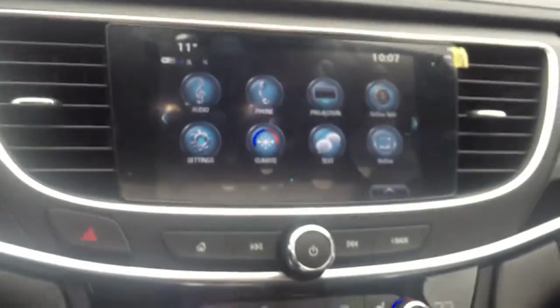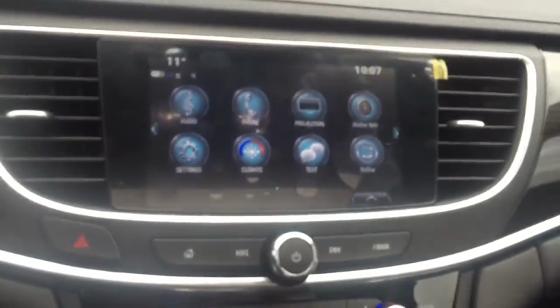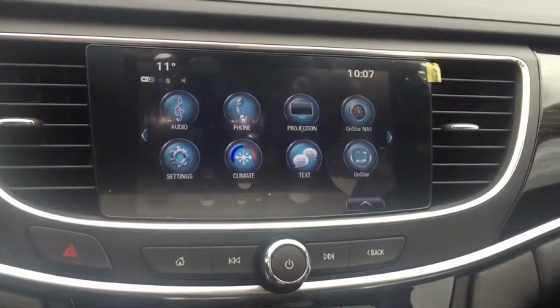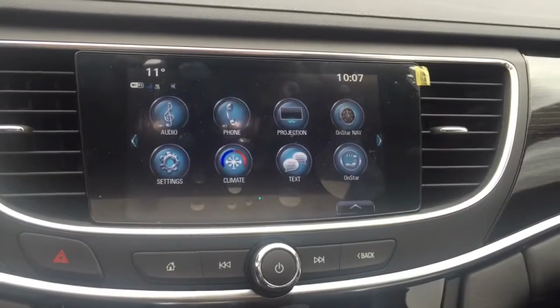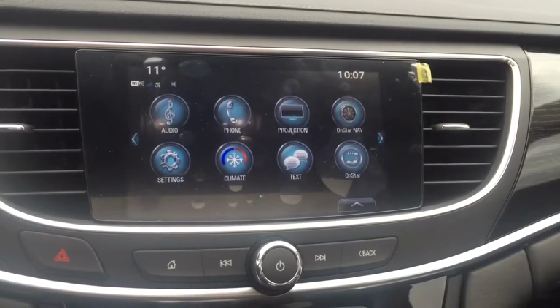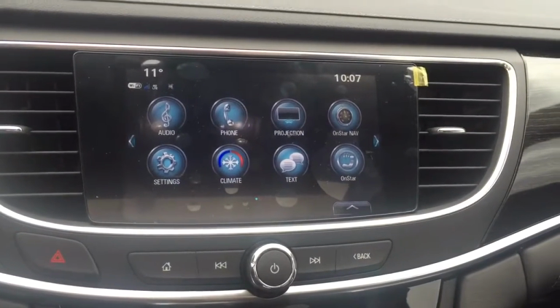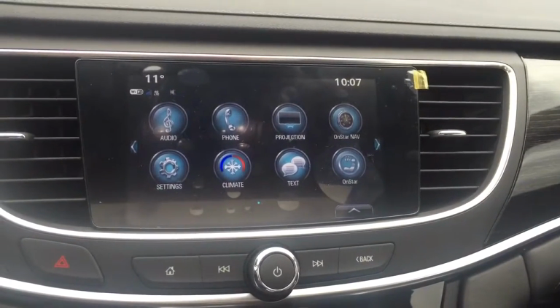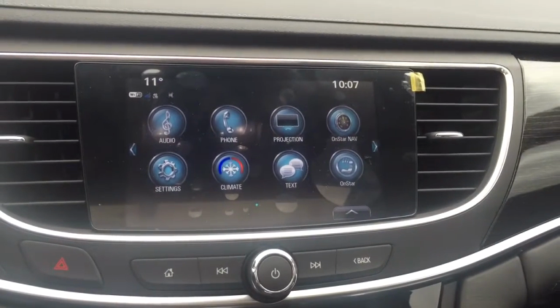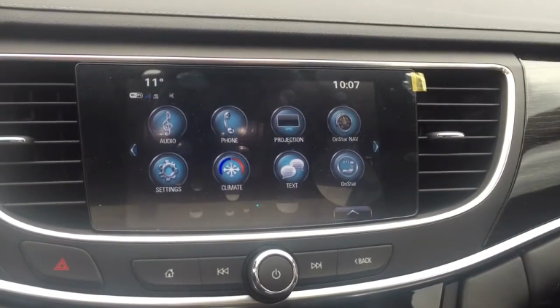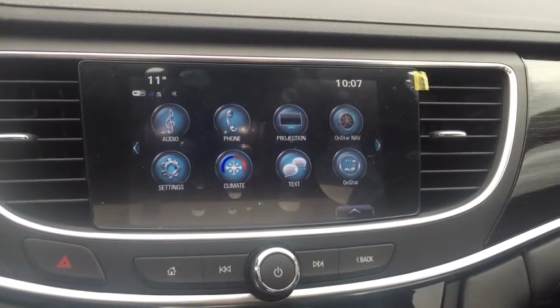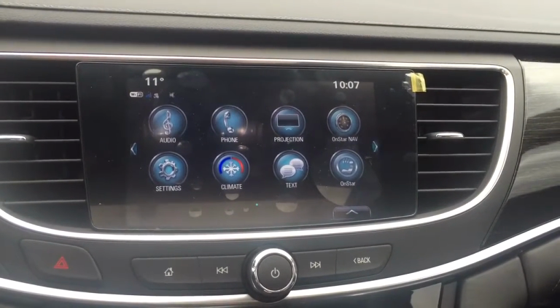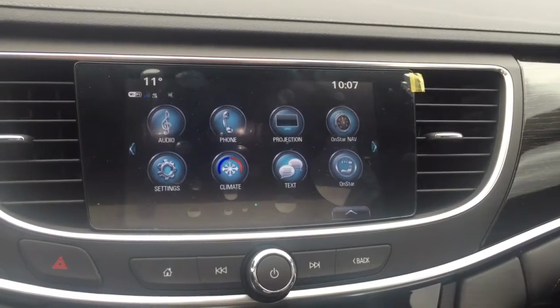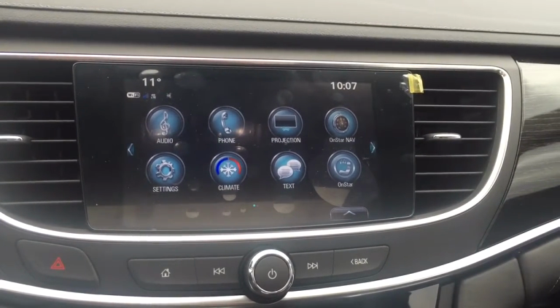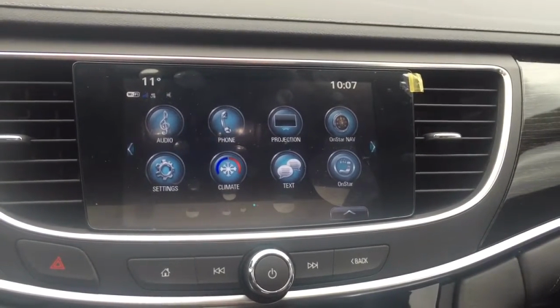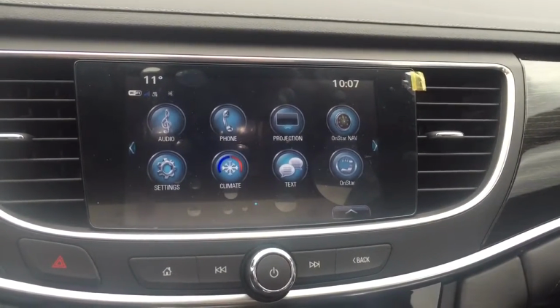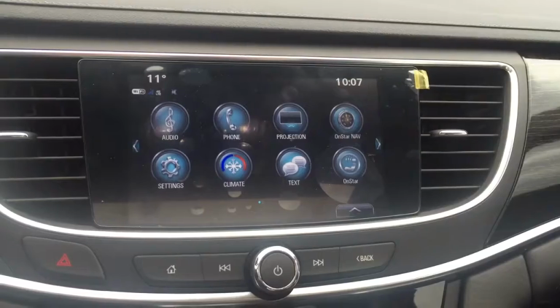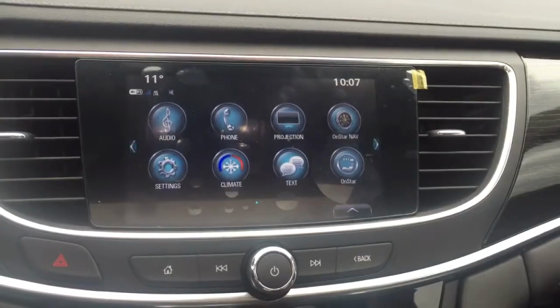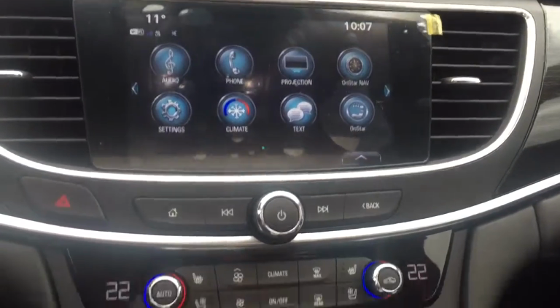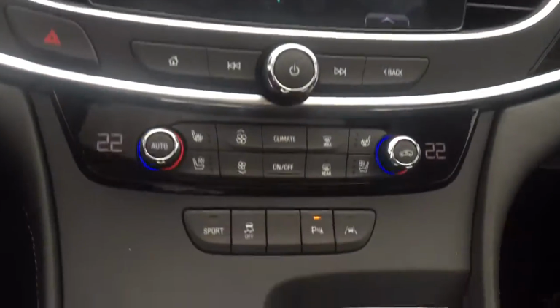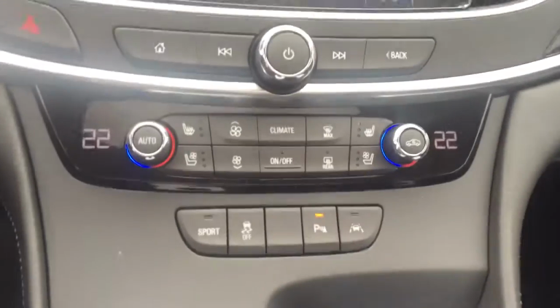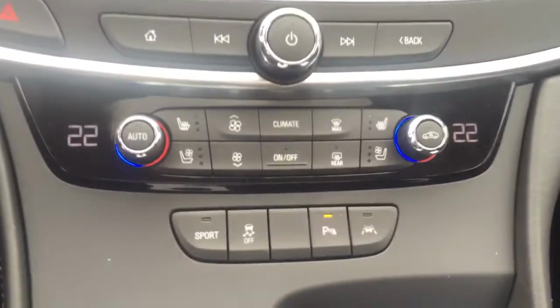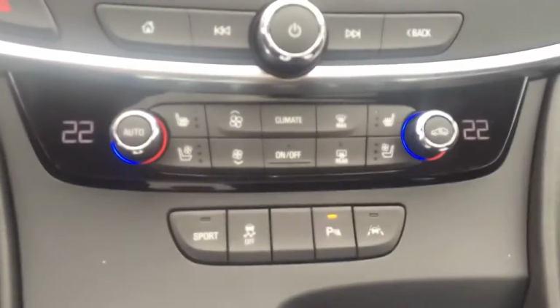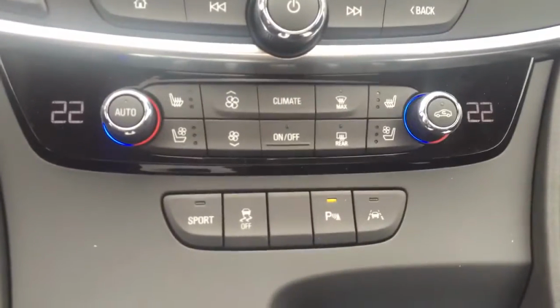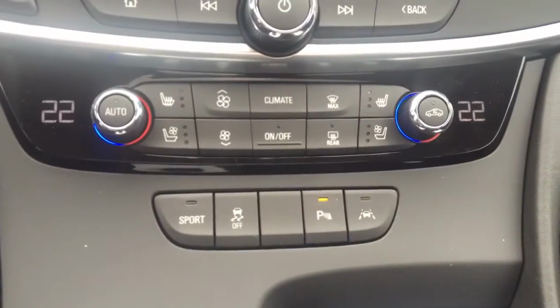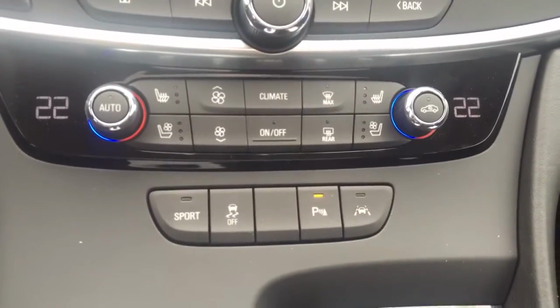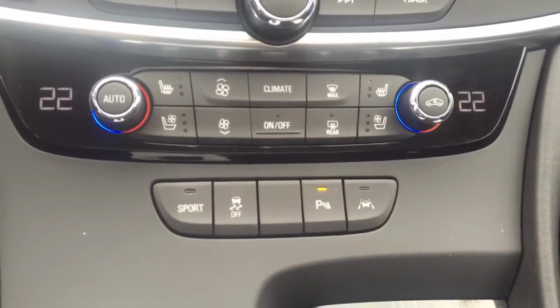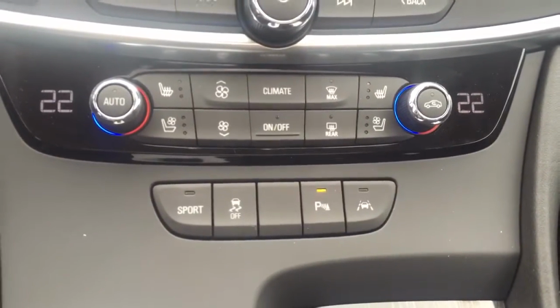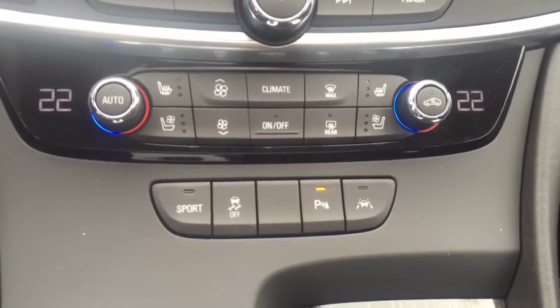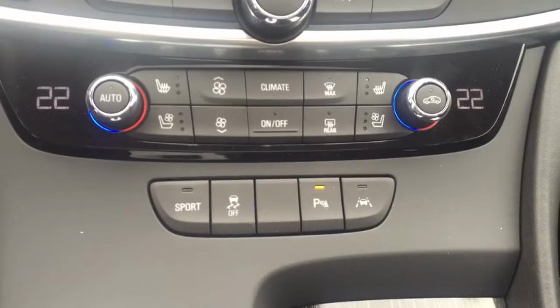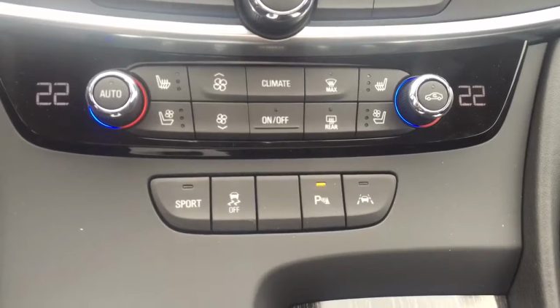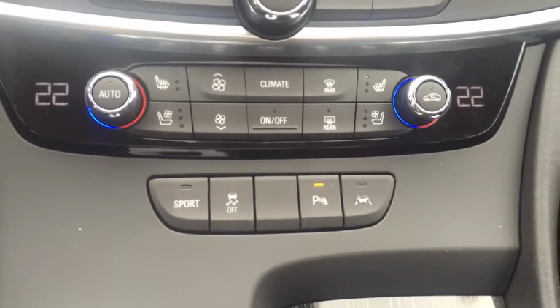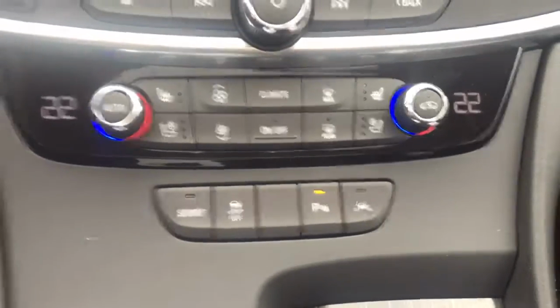There's a touch screen display with AM FM radio, Sirius XM radio, rear vision backup camera, OnStar turn-by-turn navigation, dual climate controls with heated and cooled seats, rear park assist, and lane departure warning.